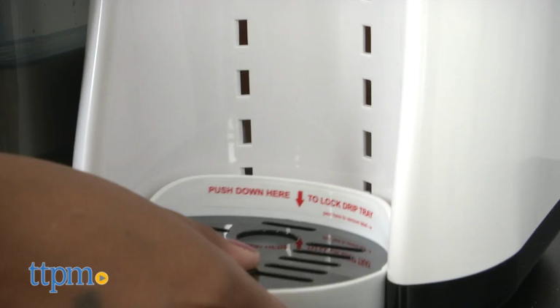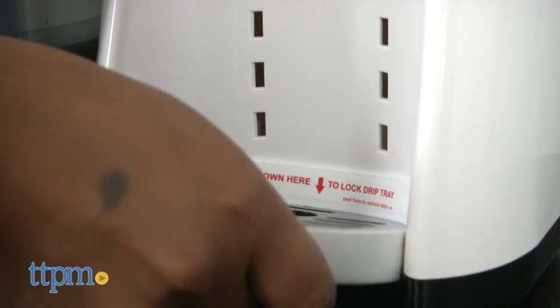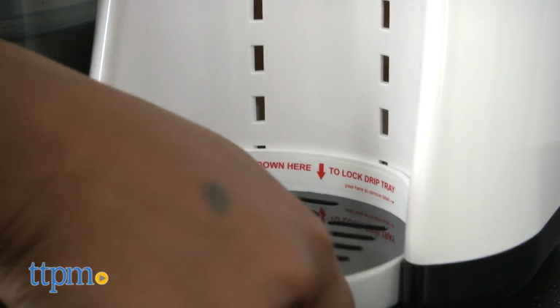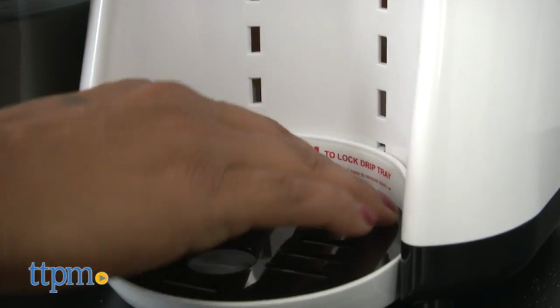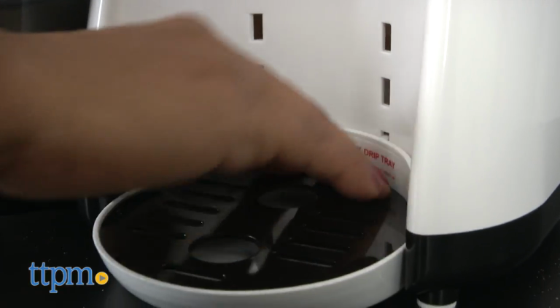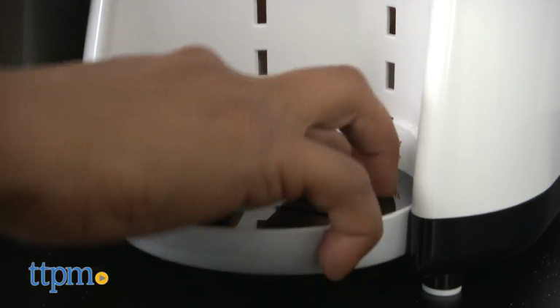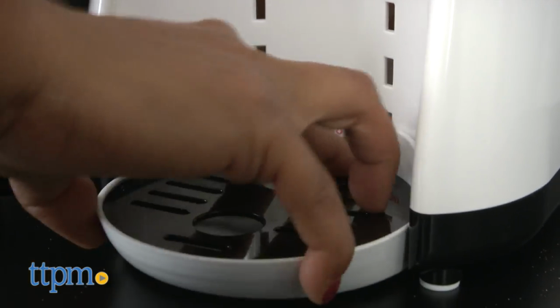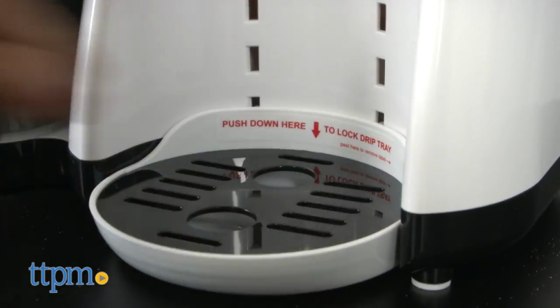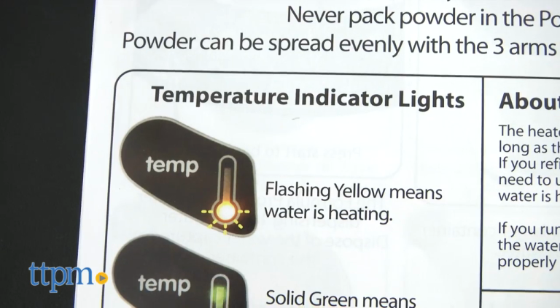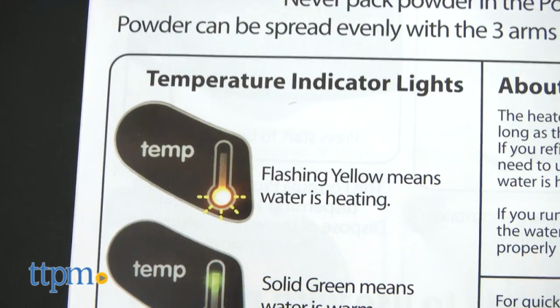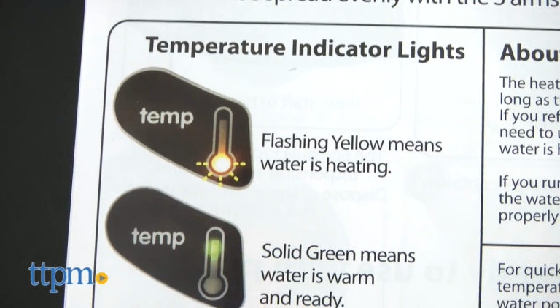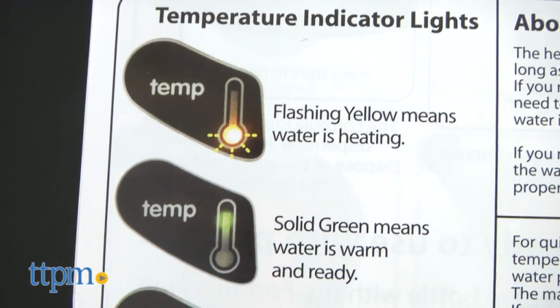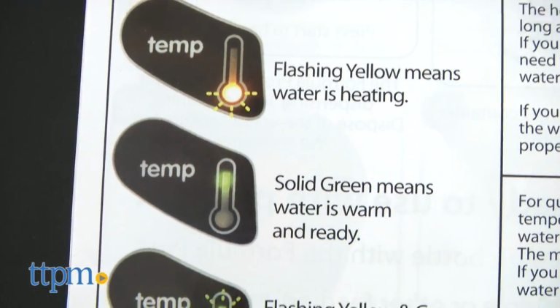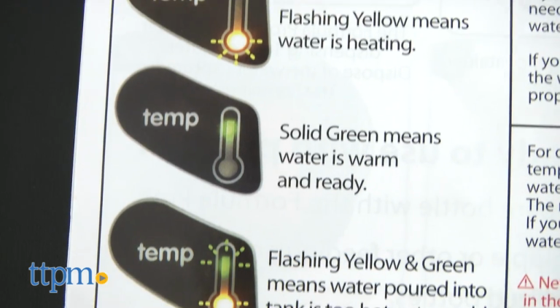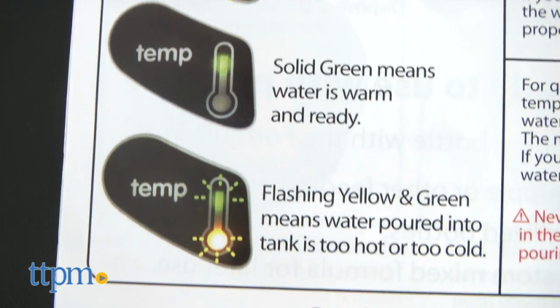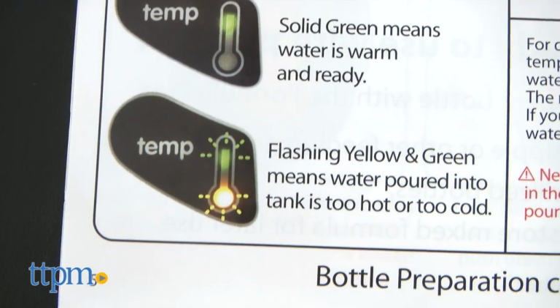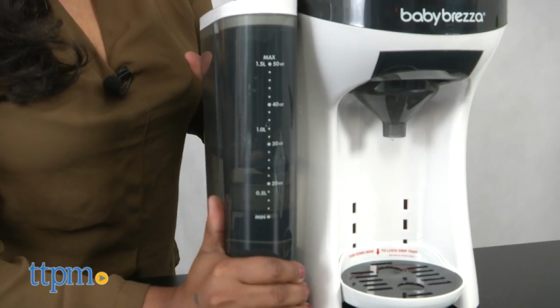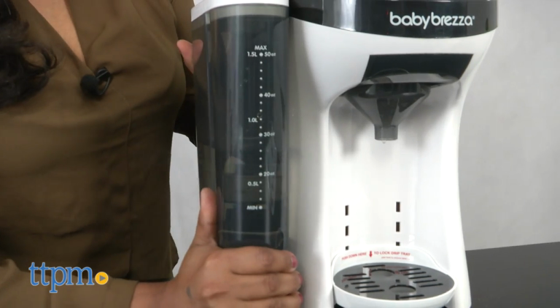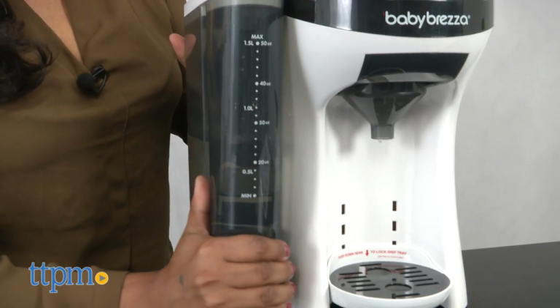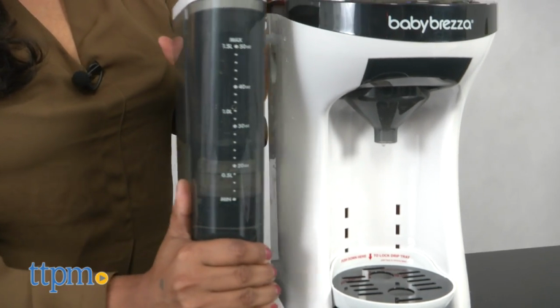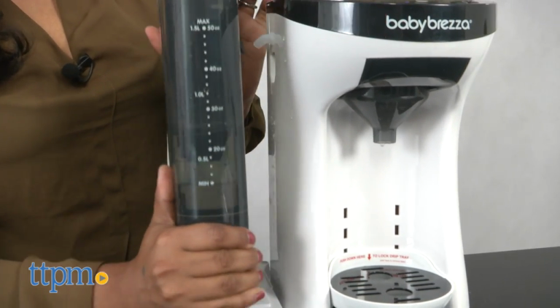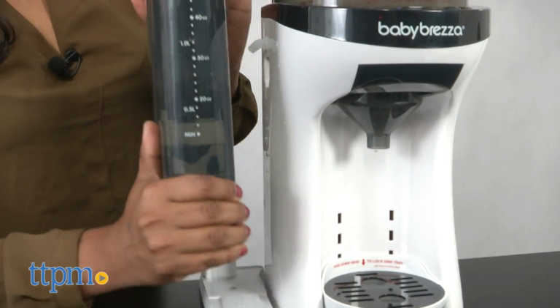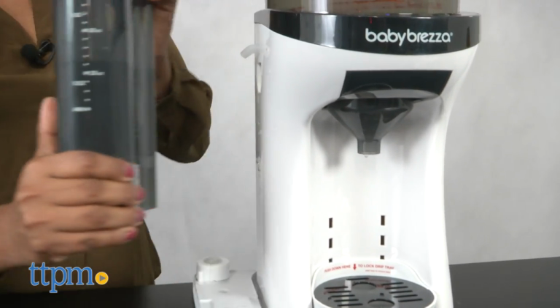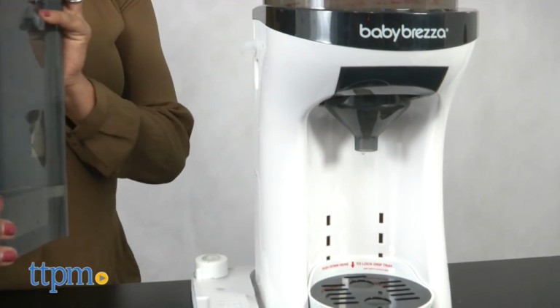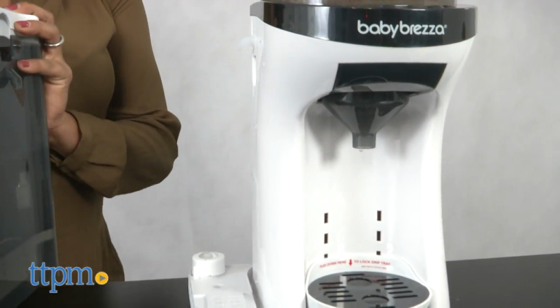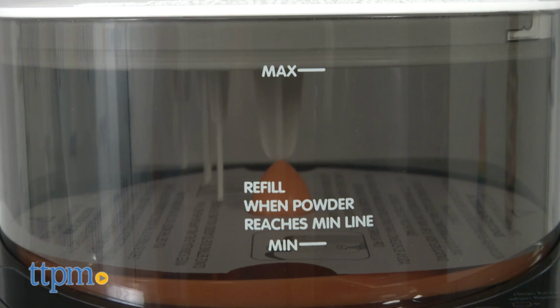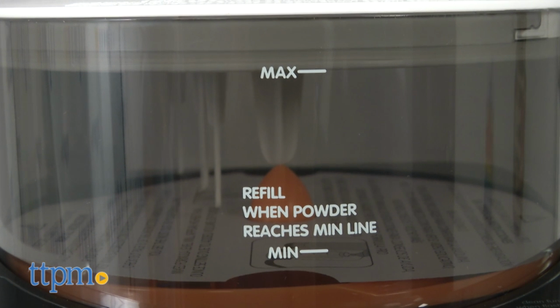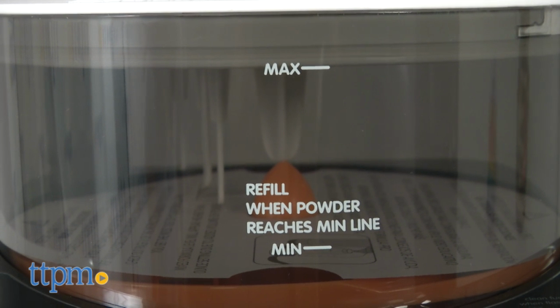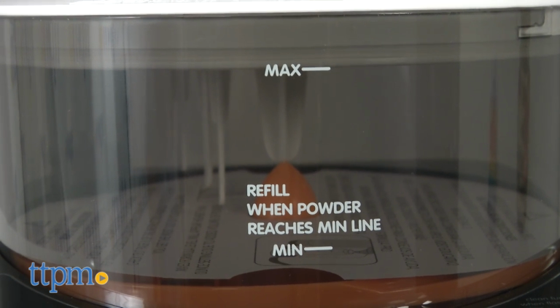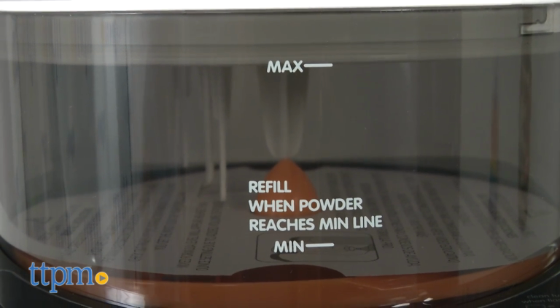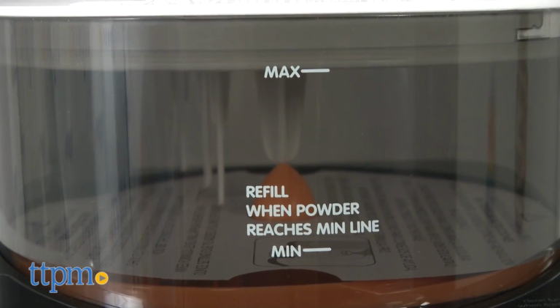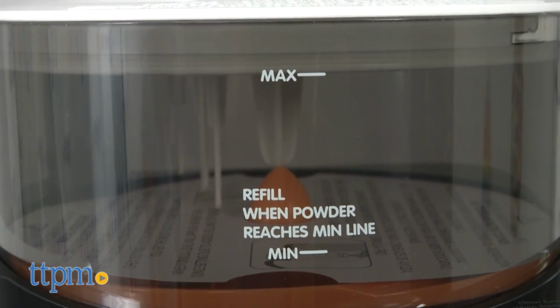The temperature is controlled to heat the water near body temperature for feeding baby. The tank can be removed for easy cleaning, and the formula storage holds about 700 grams of formula, which typically can prepare about 28 ounce bottles.